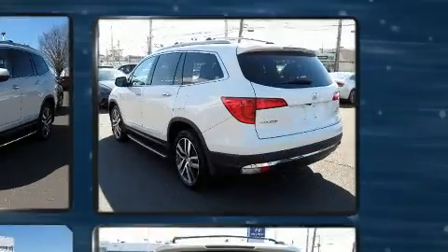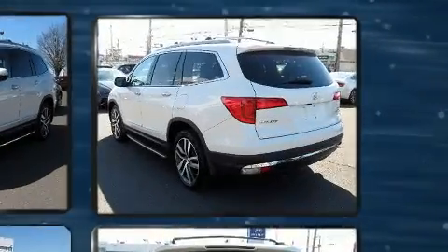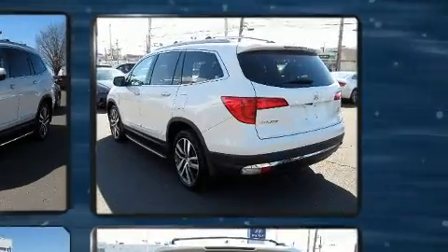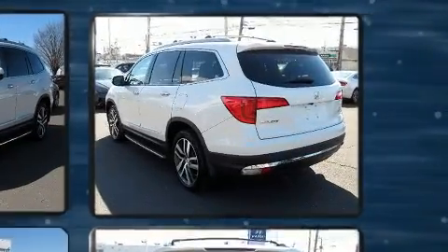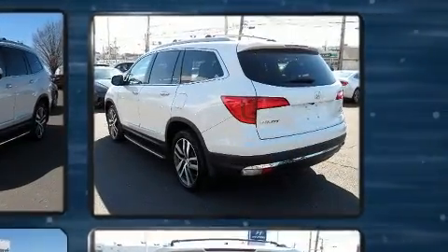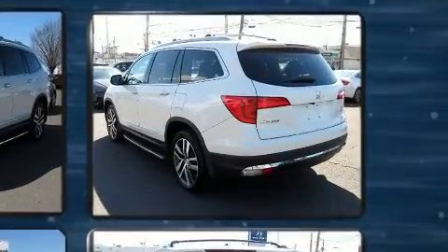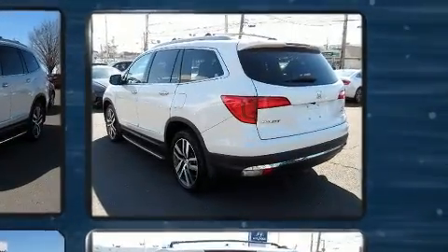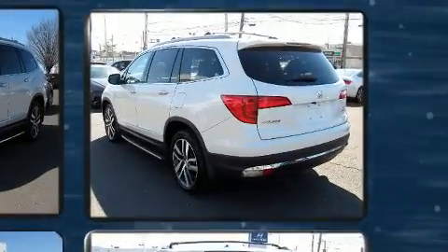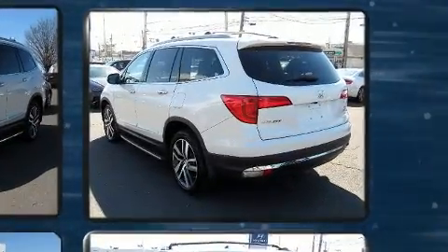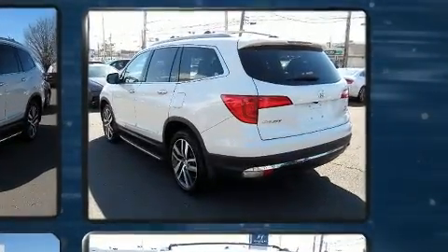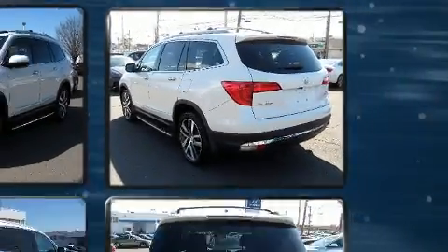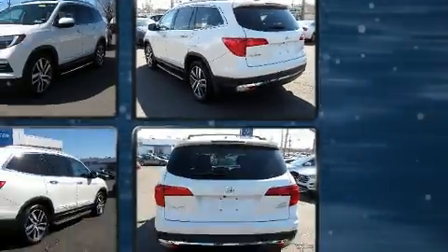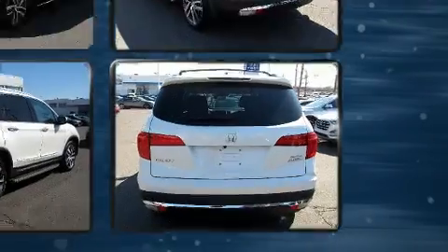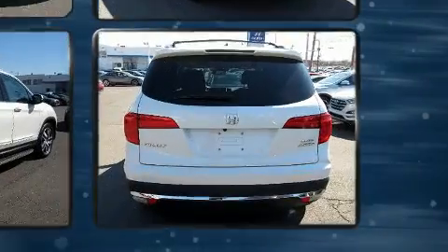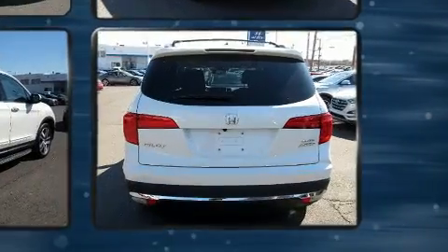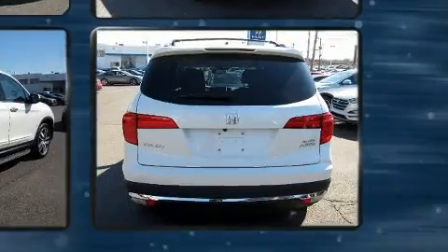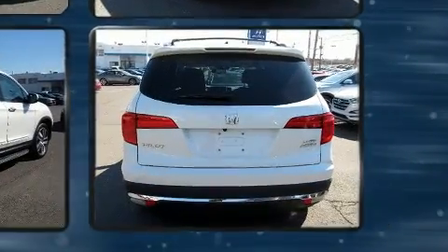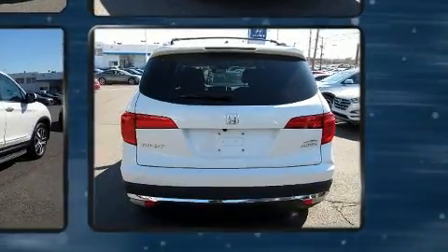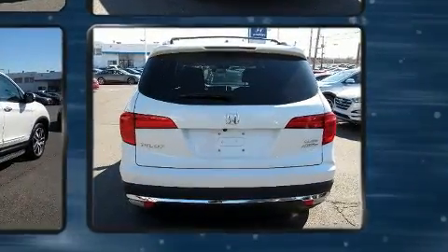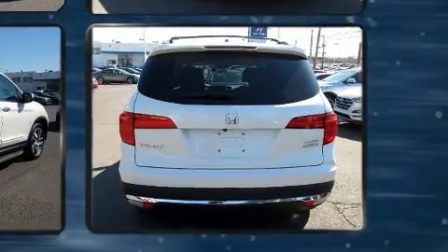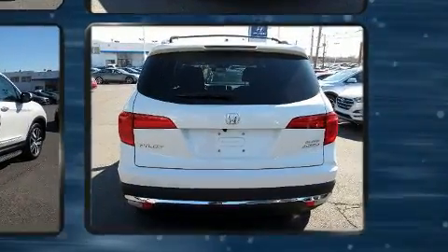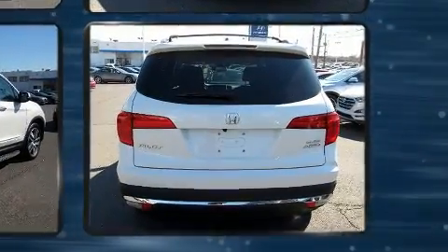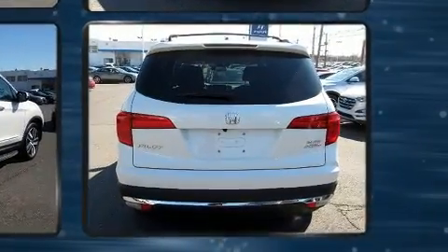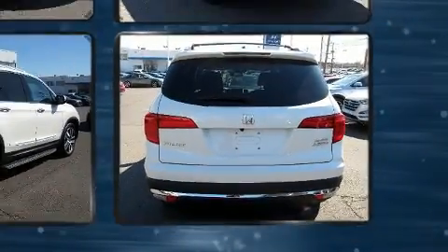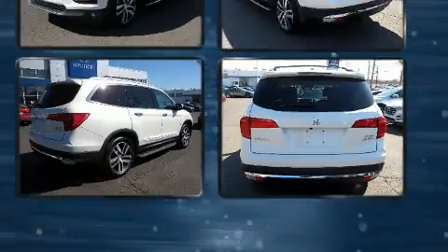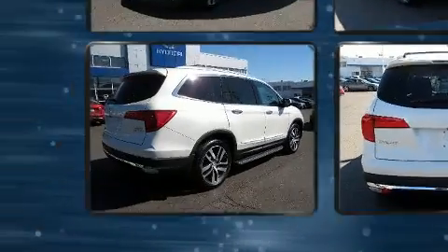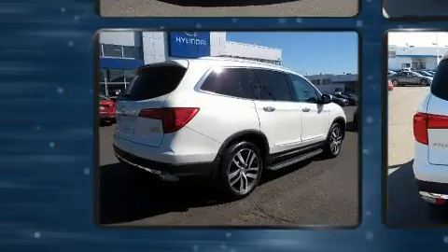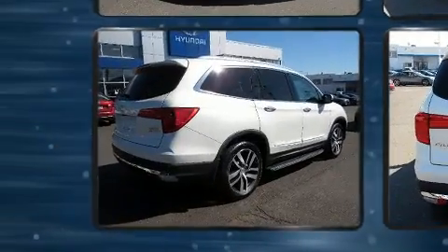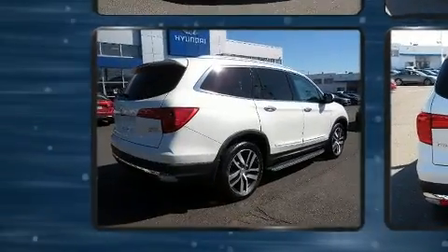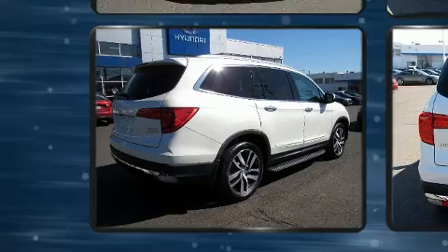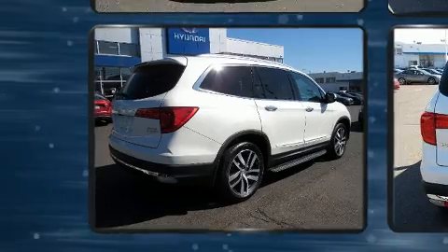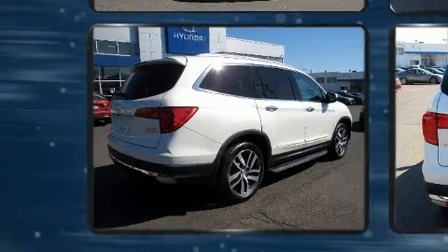All of the premium features expected of a Honda are offered, including a built-in garage door transmitter, a power liftgate, and seat memory.